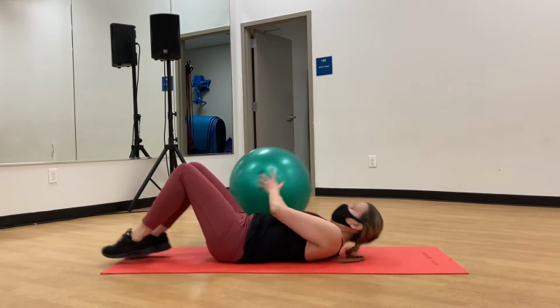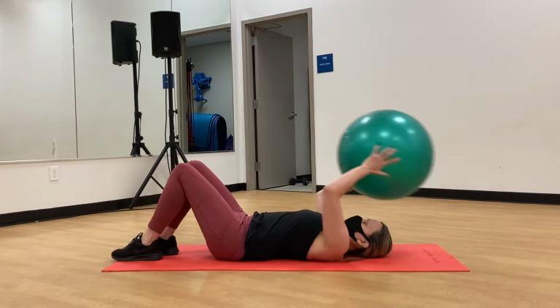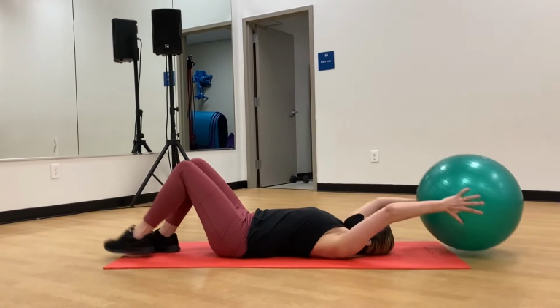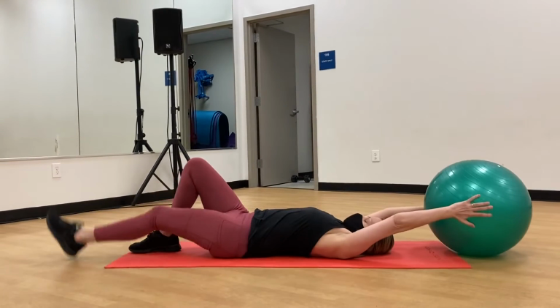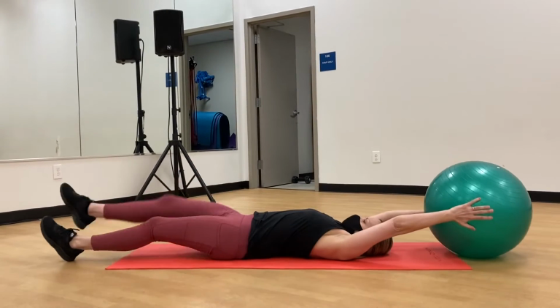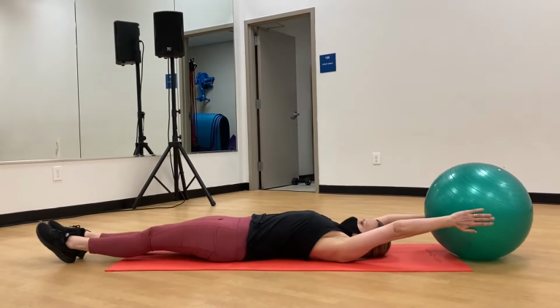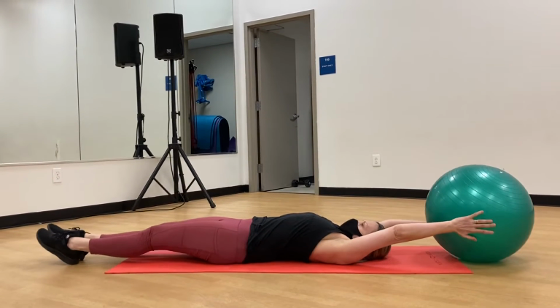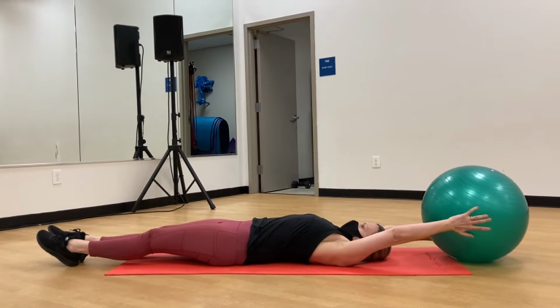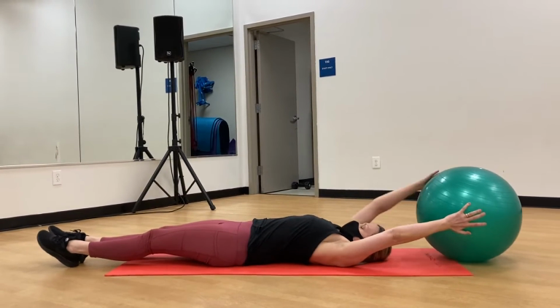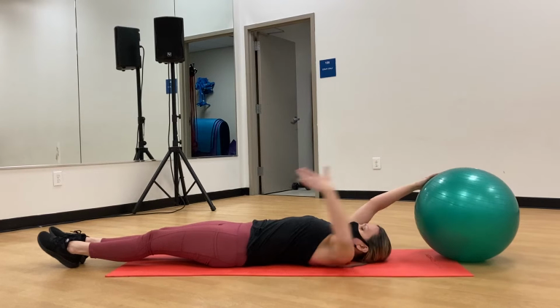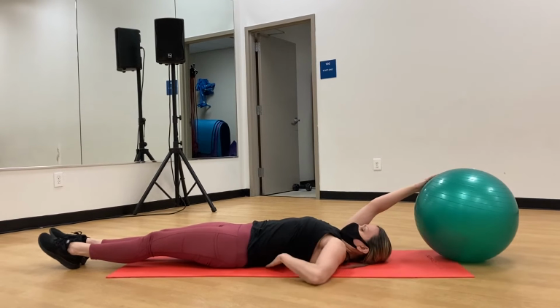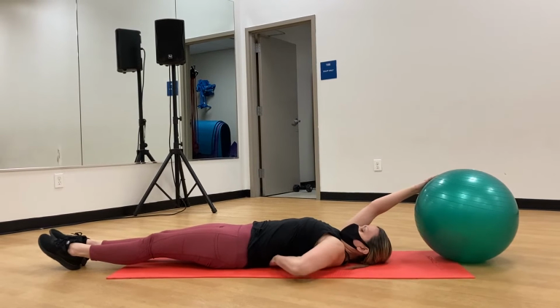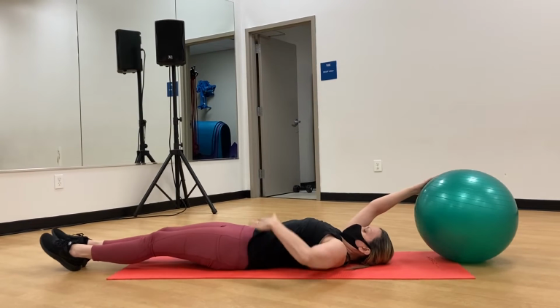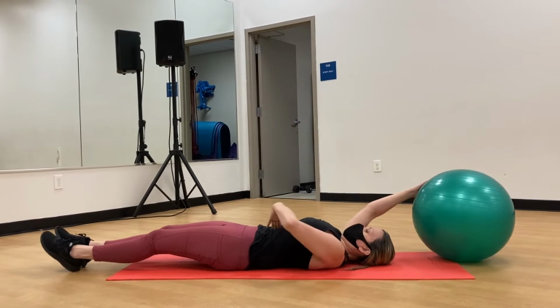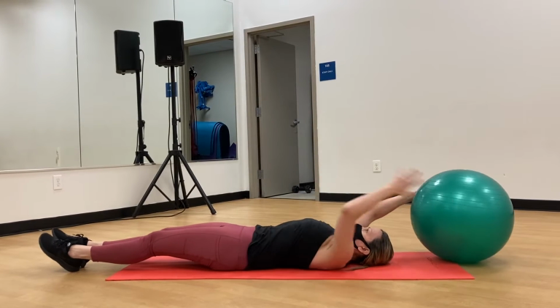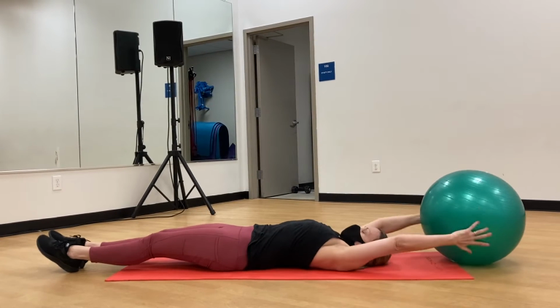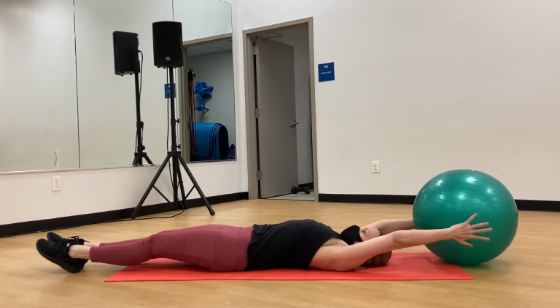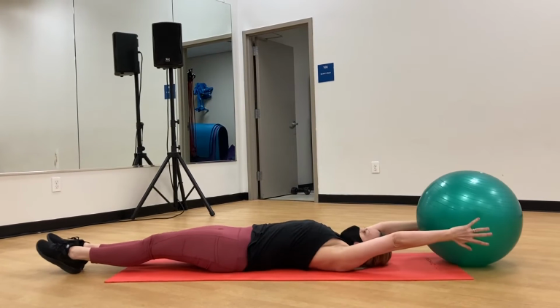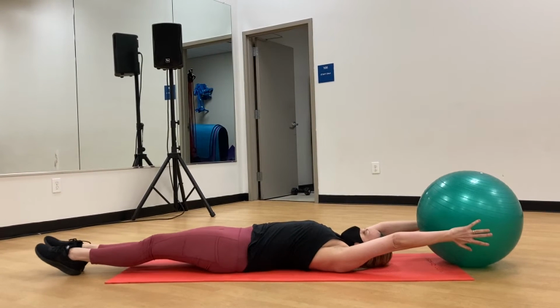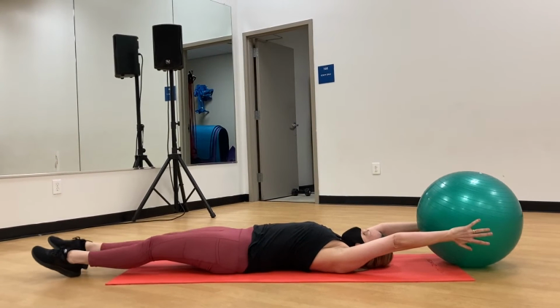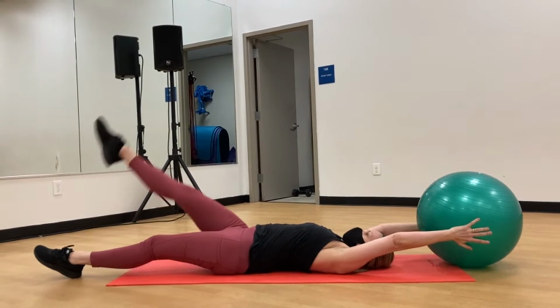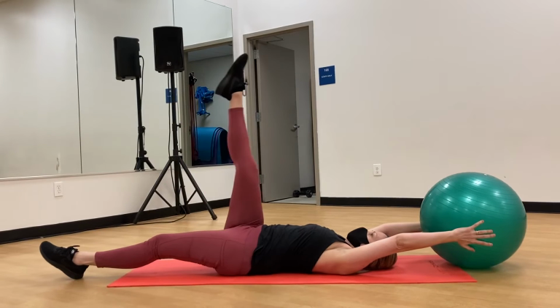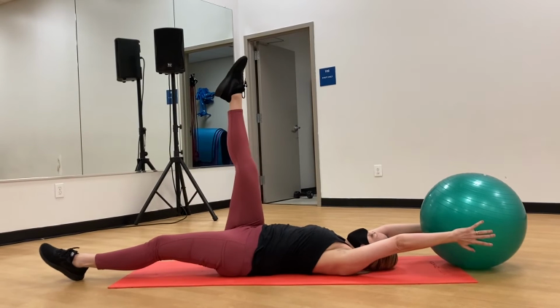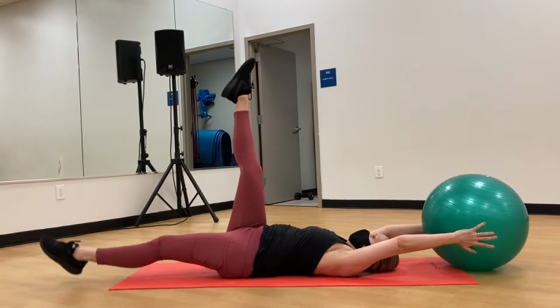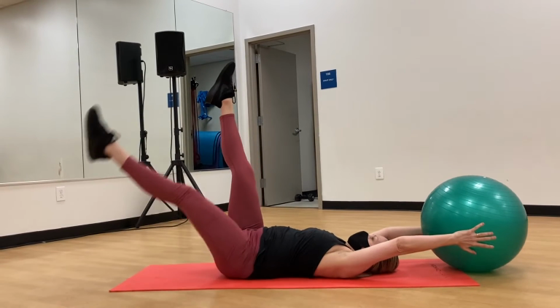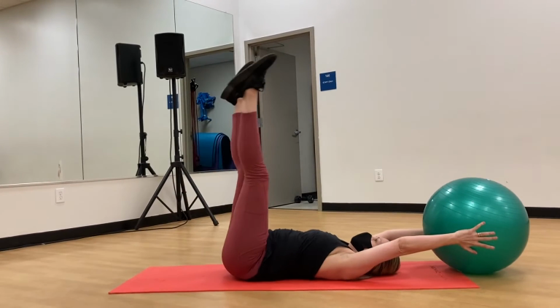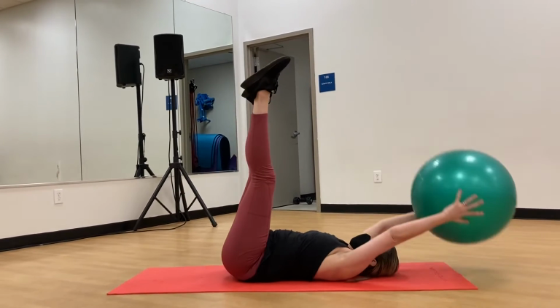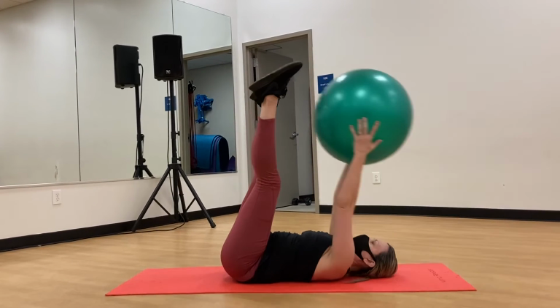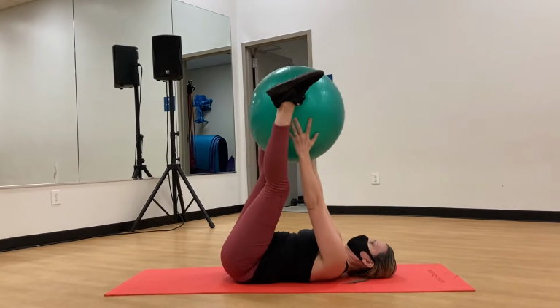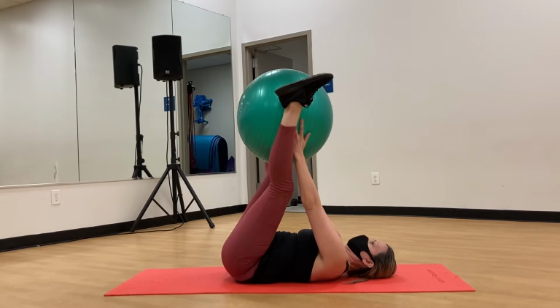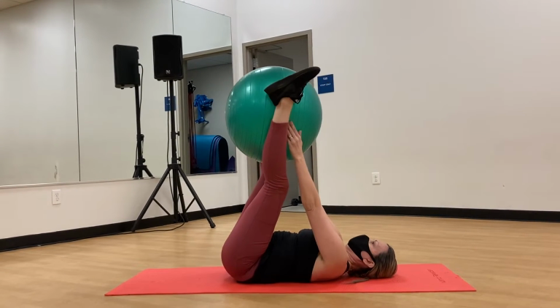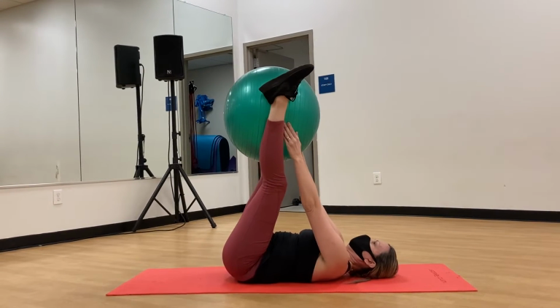I'm going to show you an exercise with a lot of modifications. To begin, you want to make sure that low back is pressed into the mat. You don't want a big arch with that back — you want to keep it right in. One leg at a time, that's the modification as opposed to two legs up at the same time.